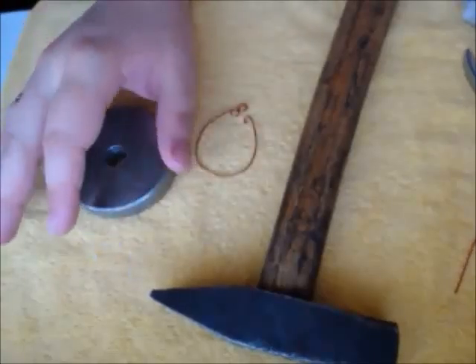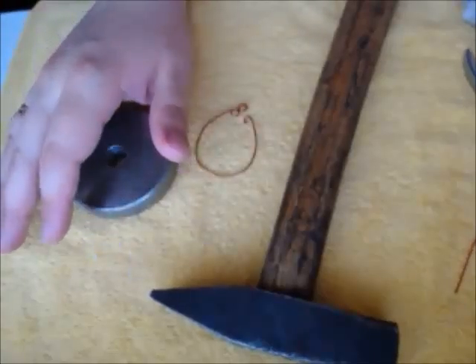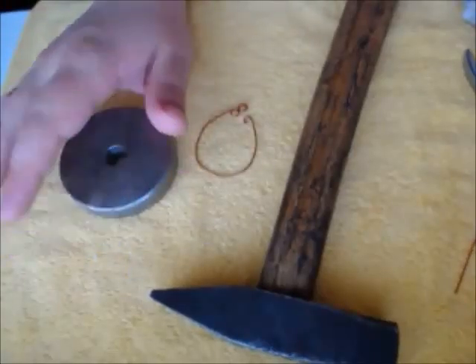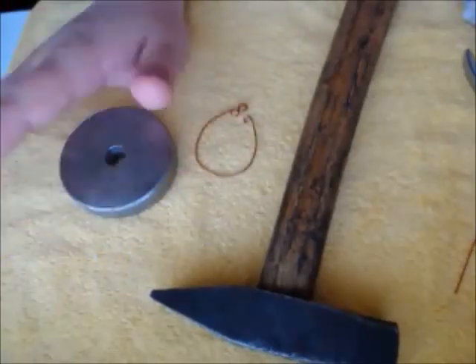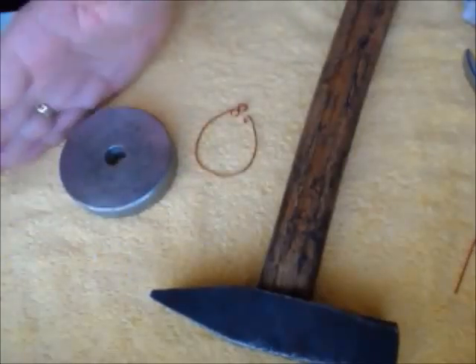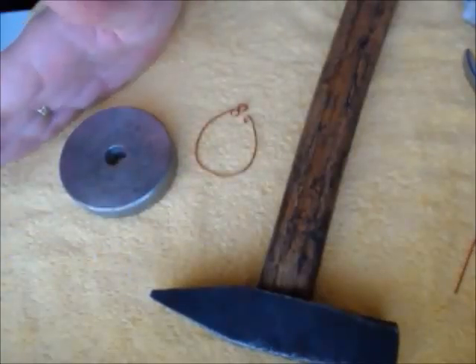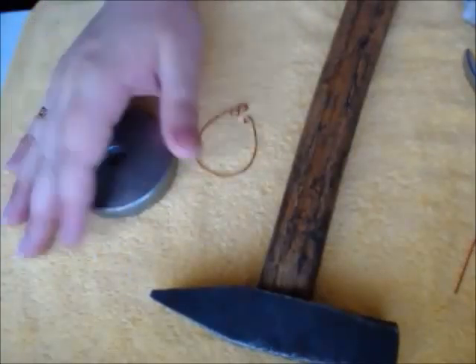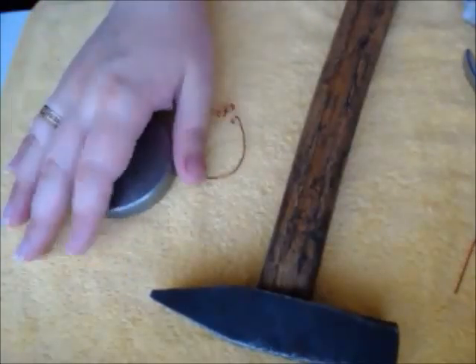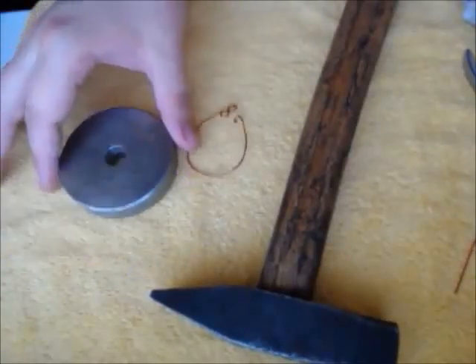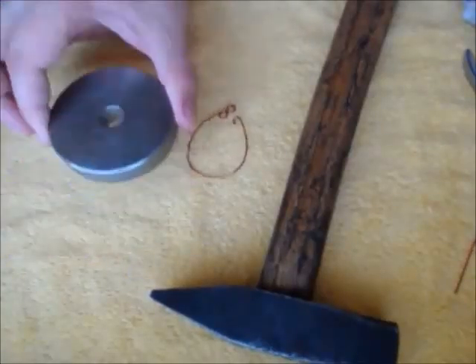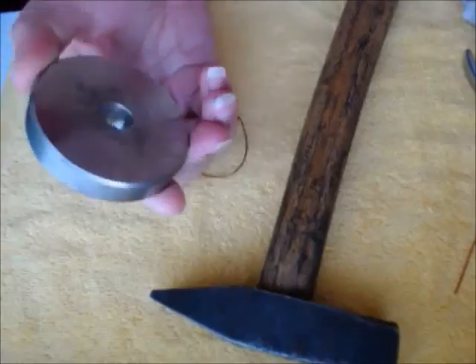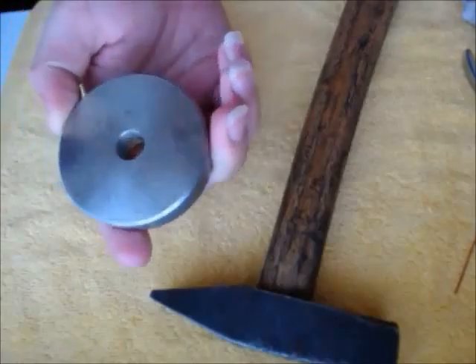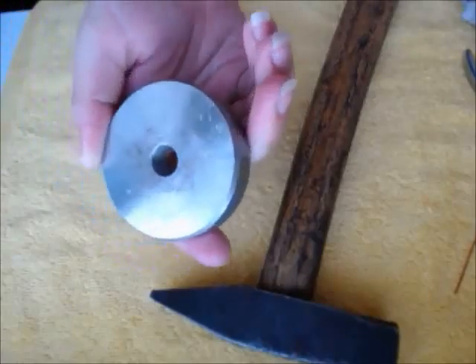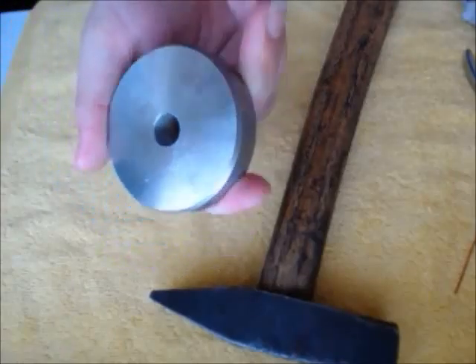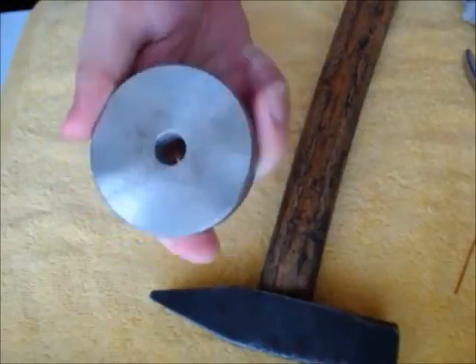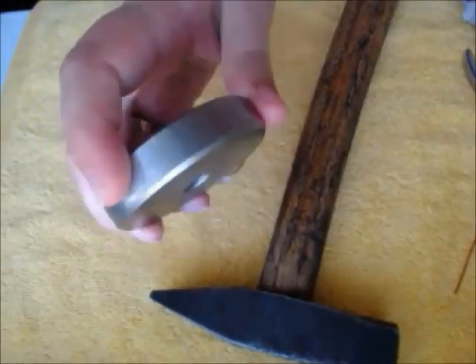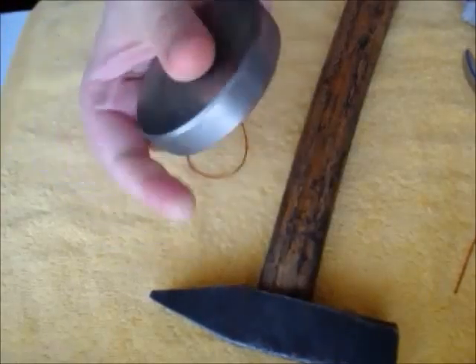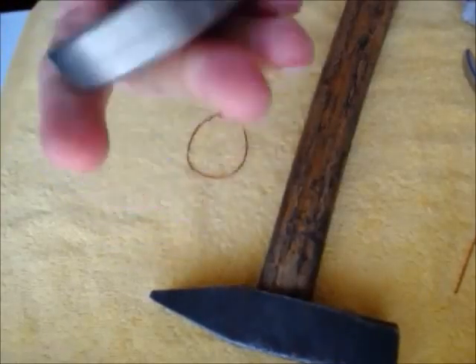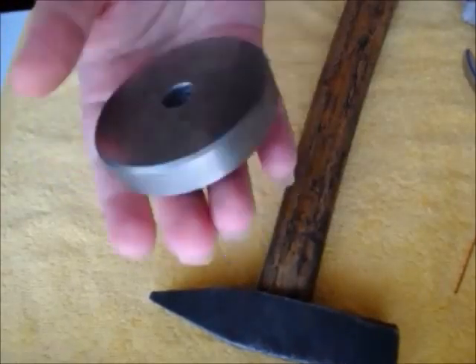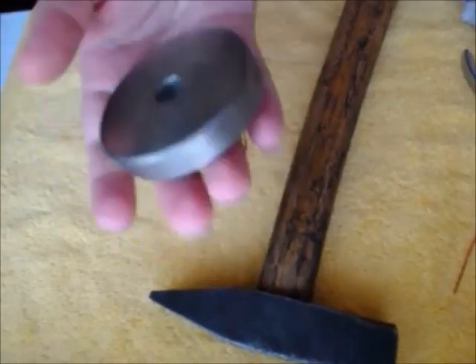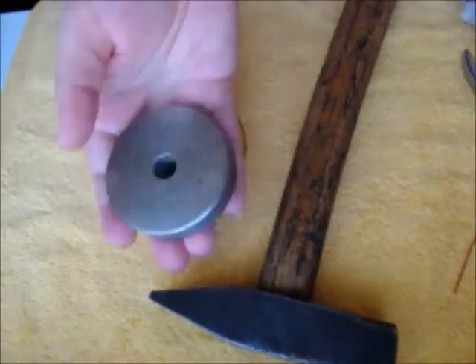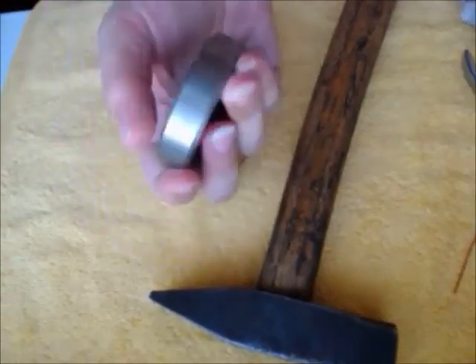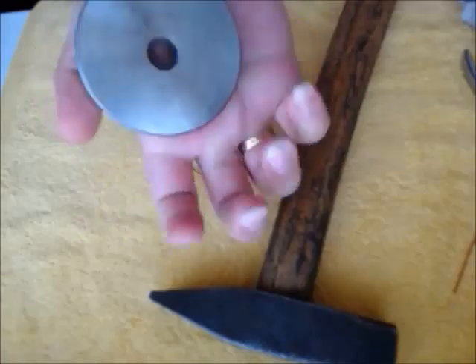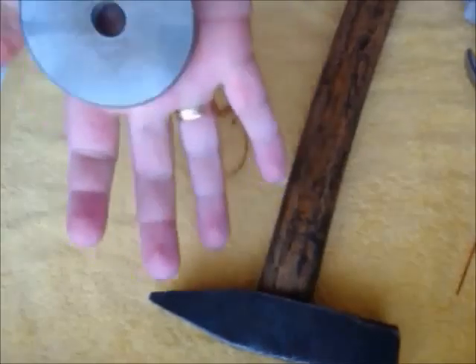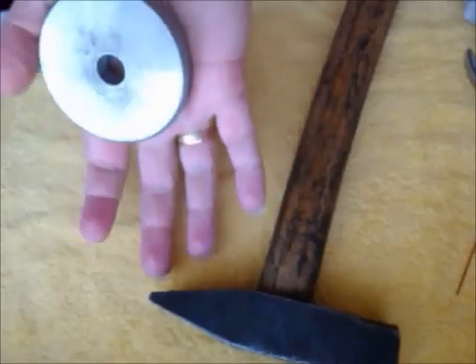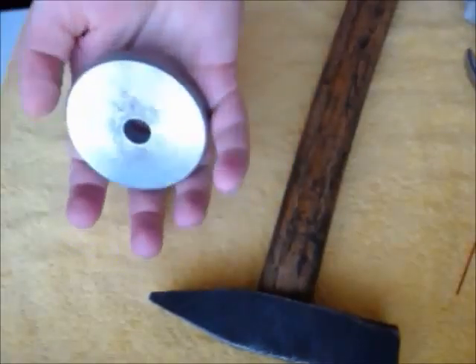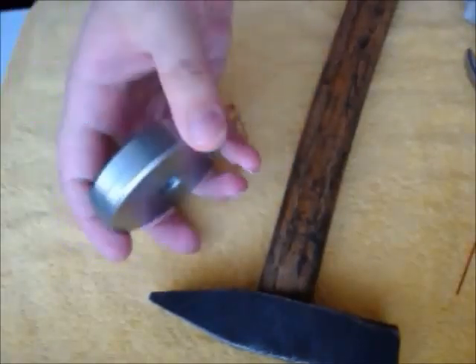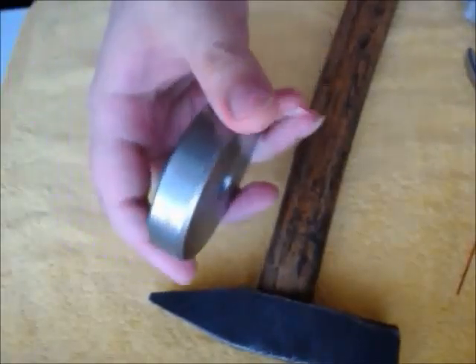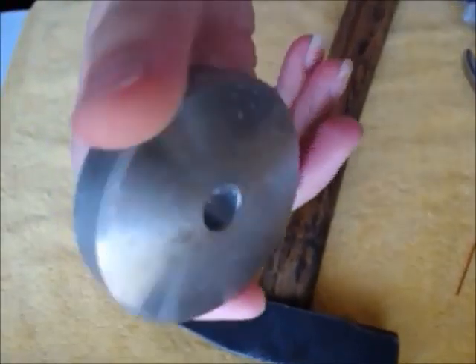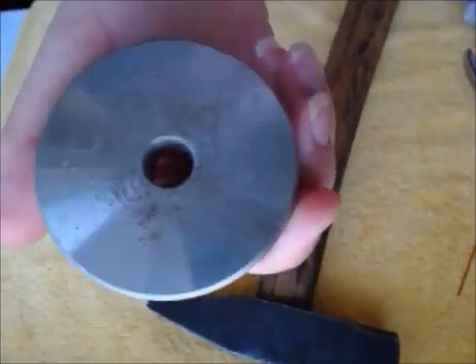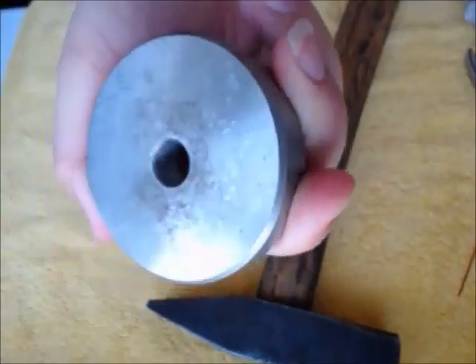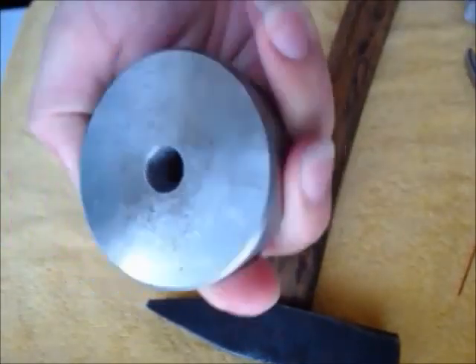Hello, this is the next video from Serena and today we are going to talk about how to heat the copper wire on the metallical anvil. This is a very old one — I used it for metallical buttons for jeans with a special cliche for buttons.